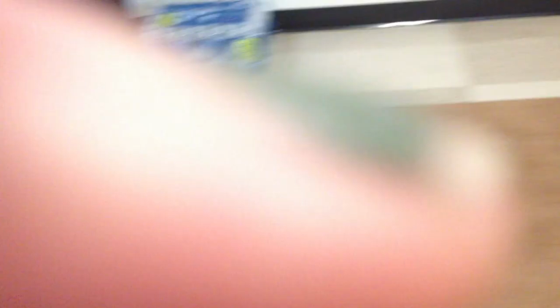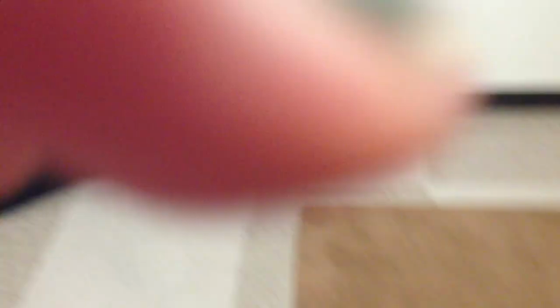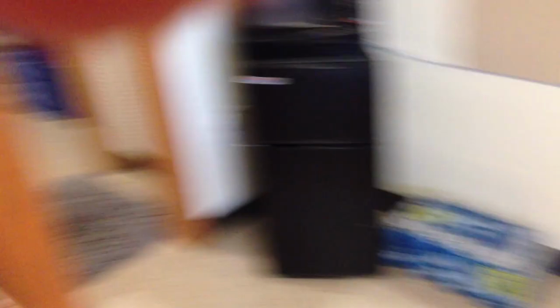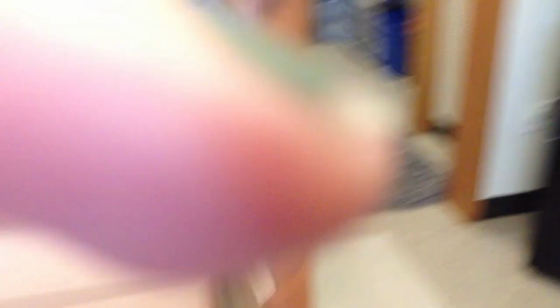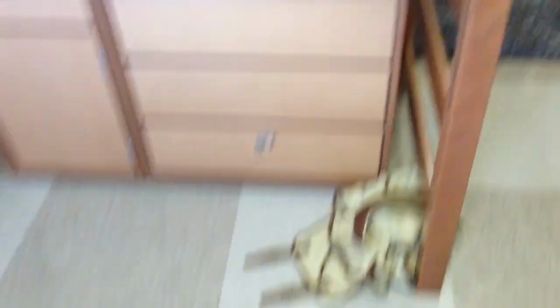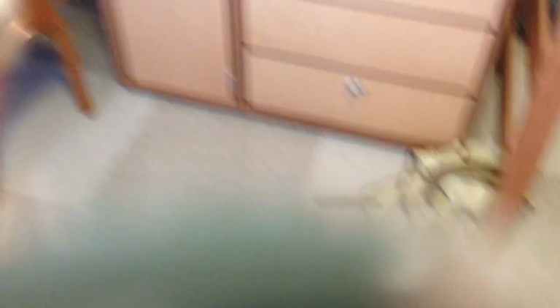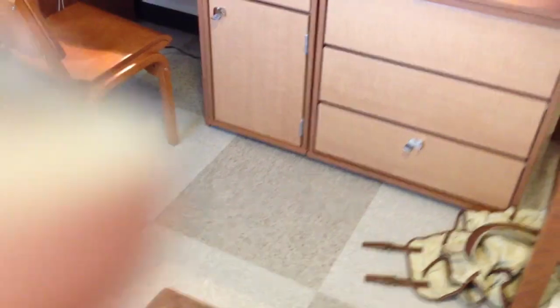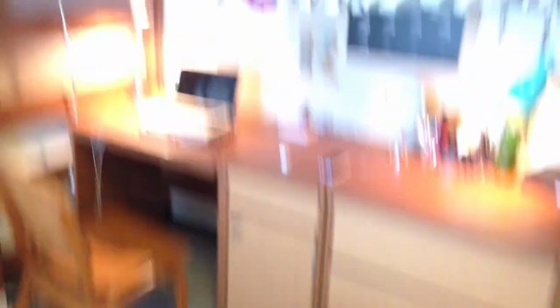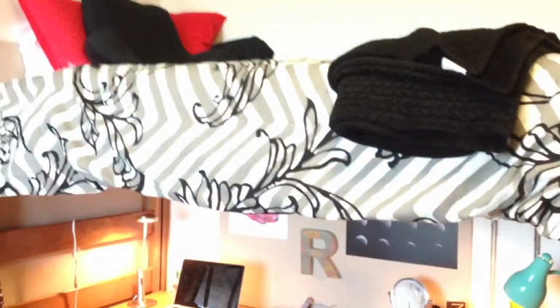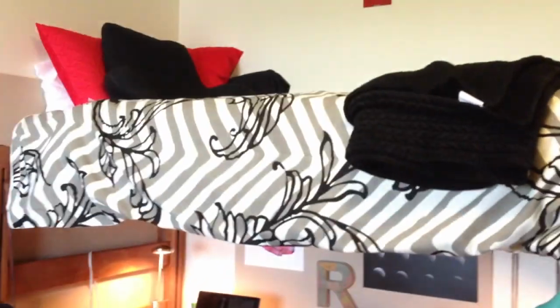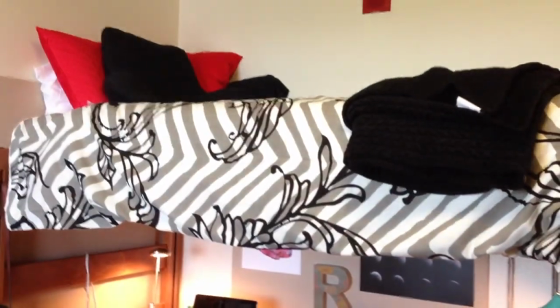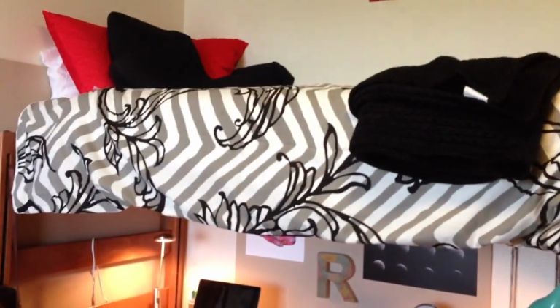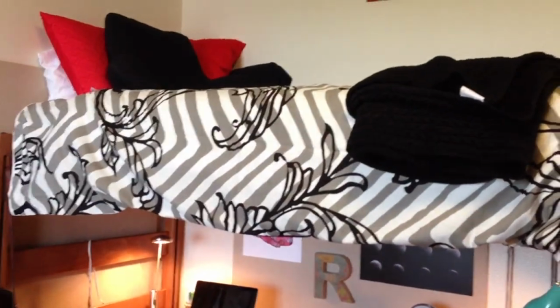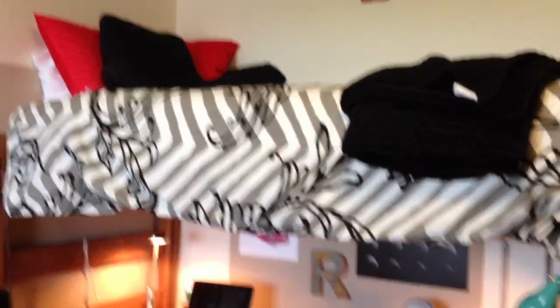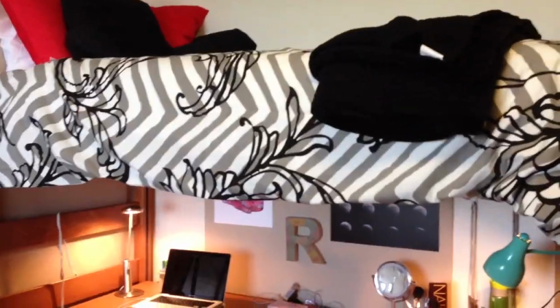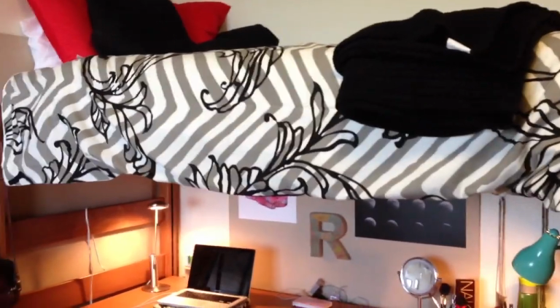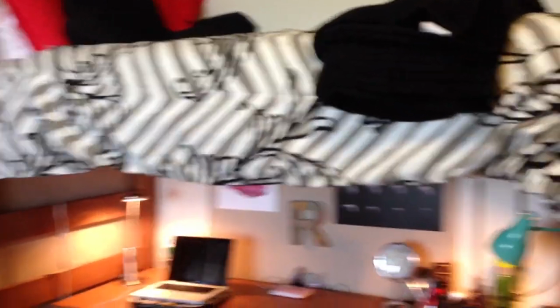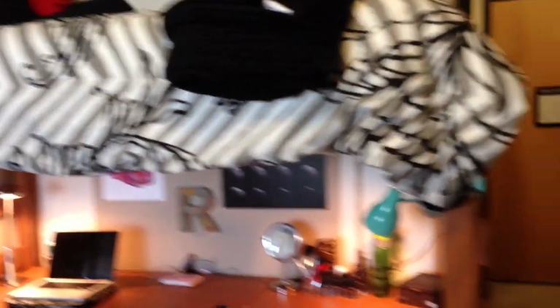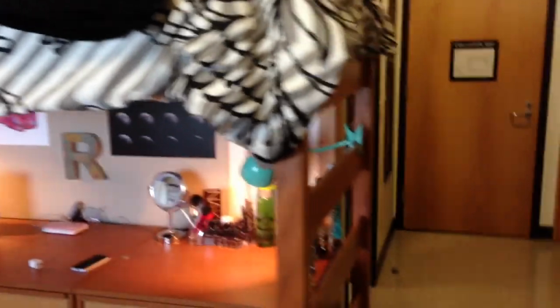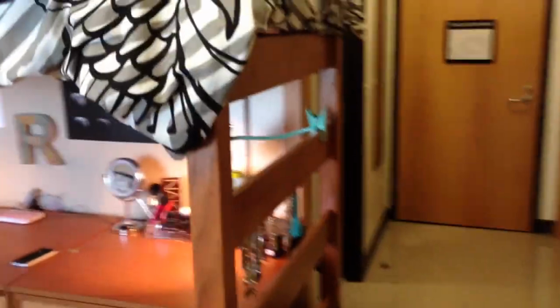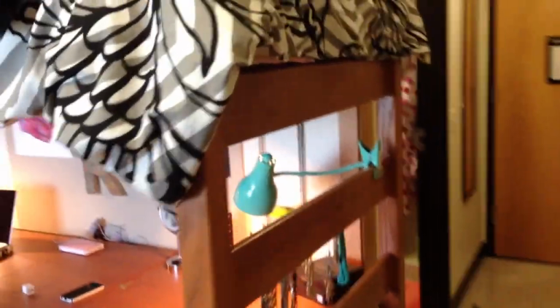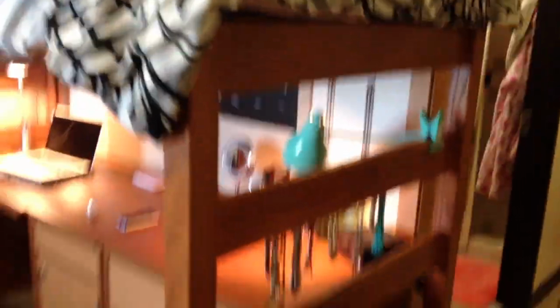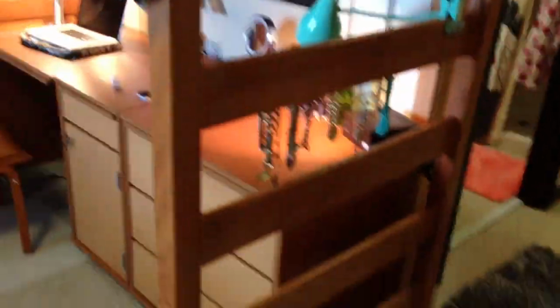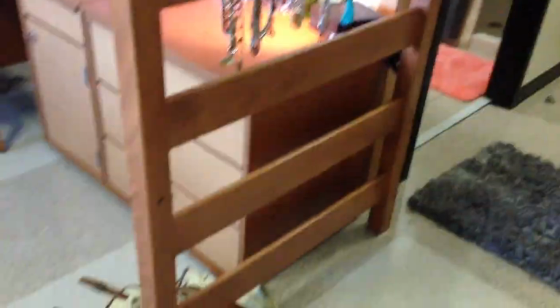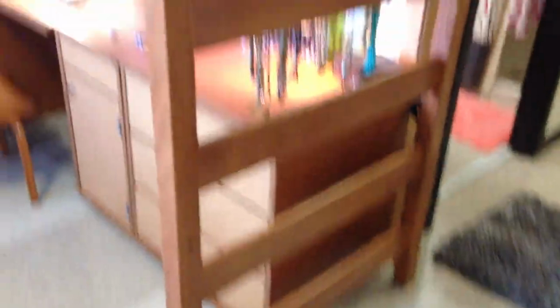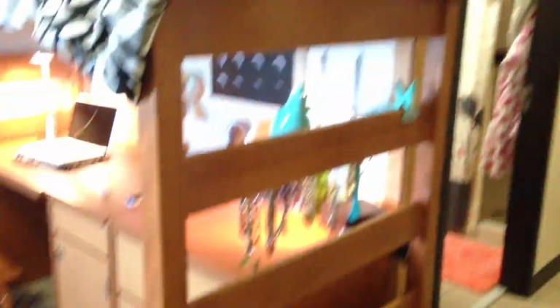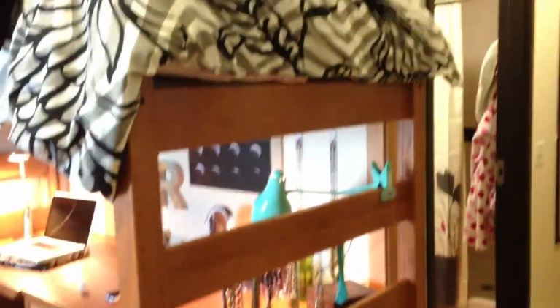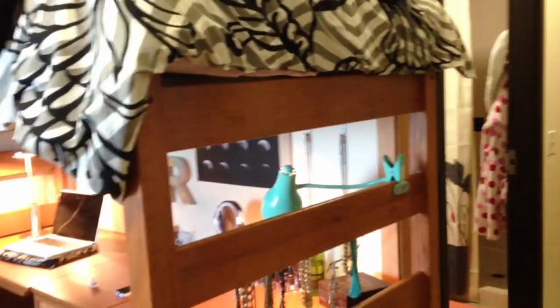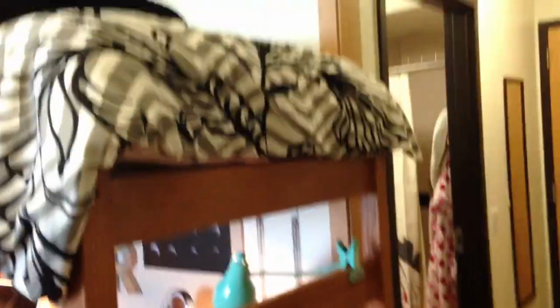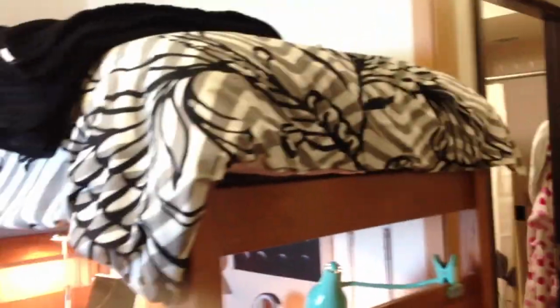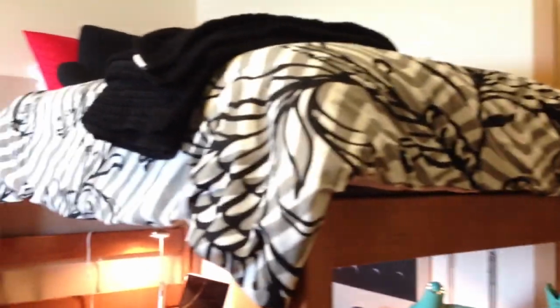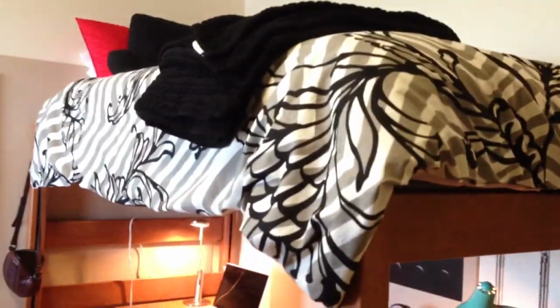Now moving up — it's kind of difficult to show you guys my bed because it's all the way up there. And I get up there by climbing up that, which I'm not going to lie, I'm kind of afraid I'm going to die.